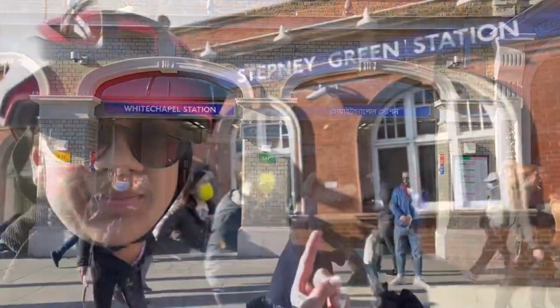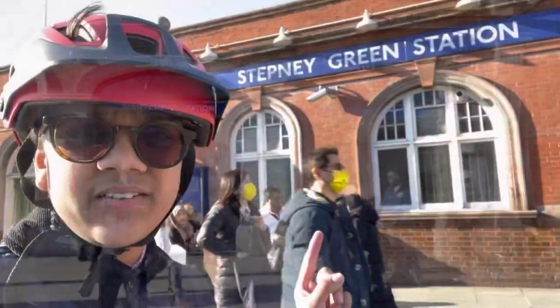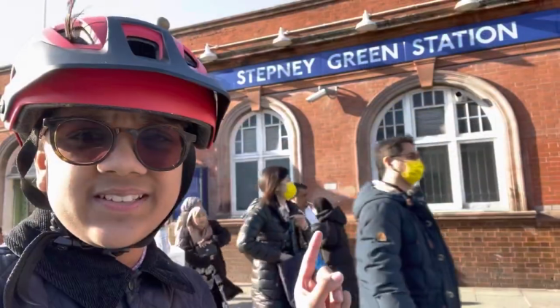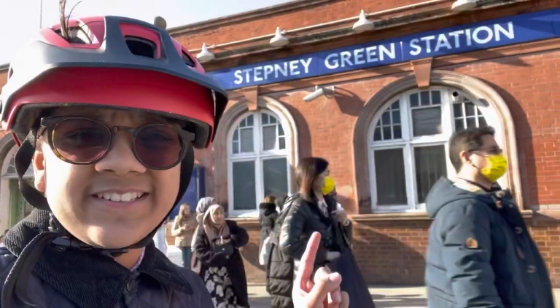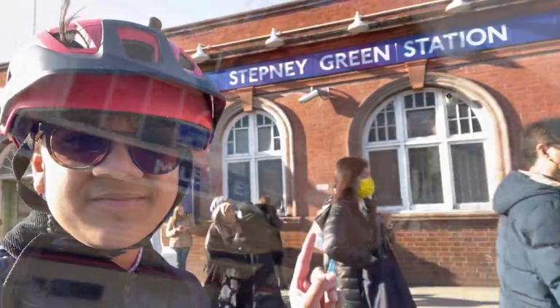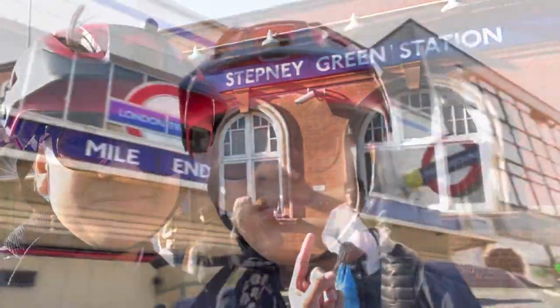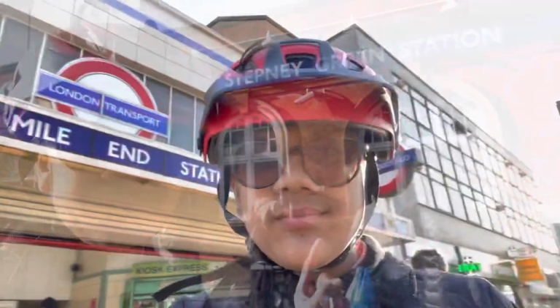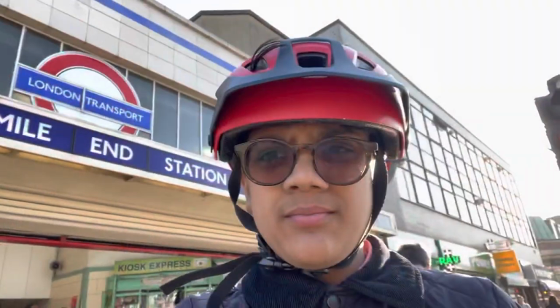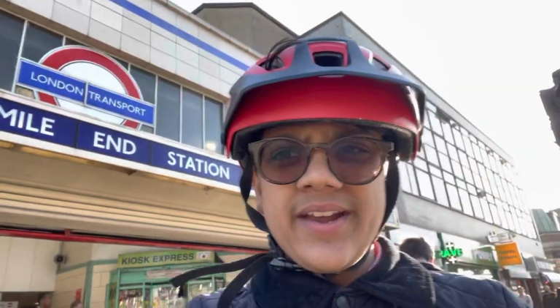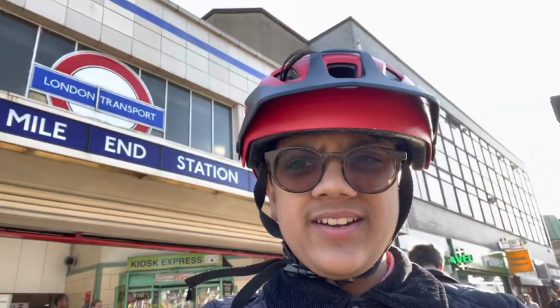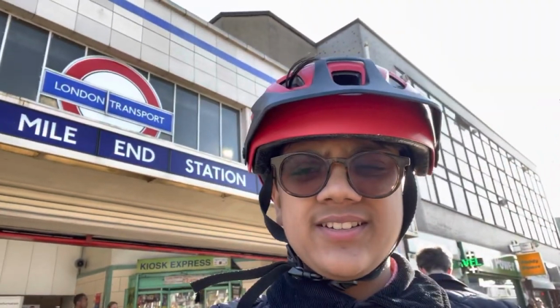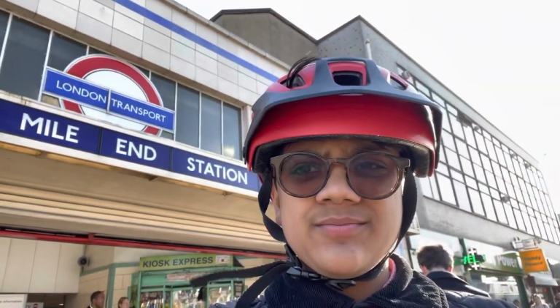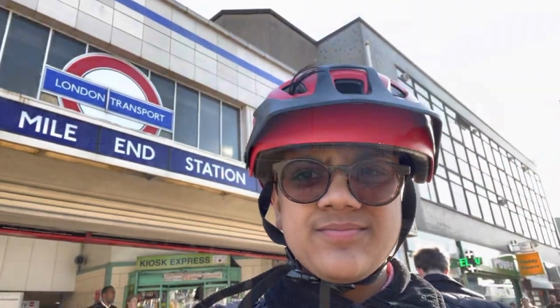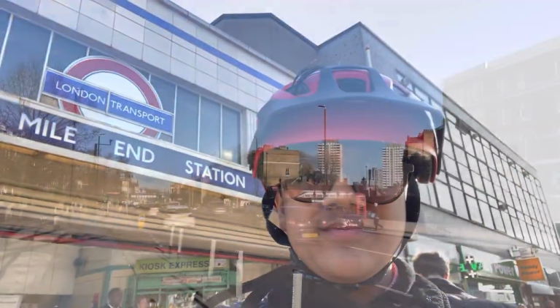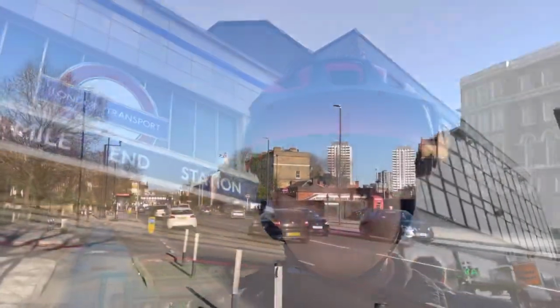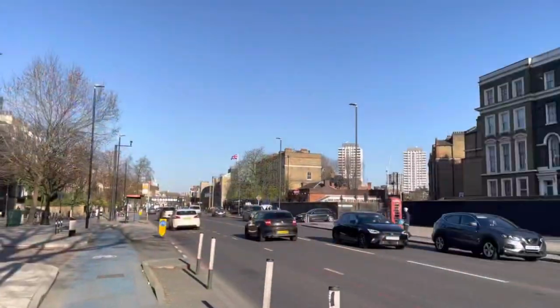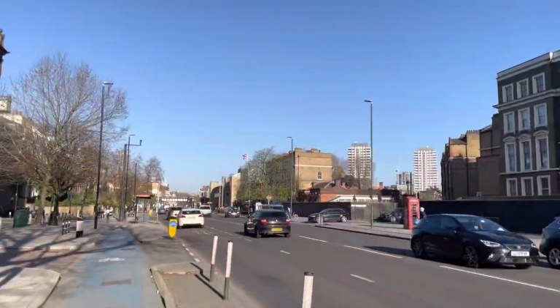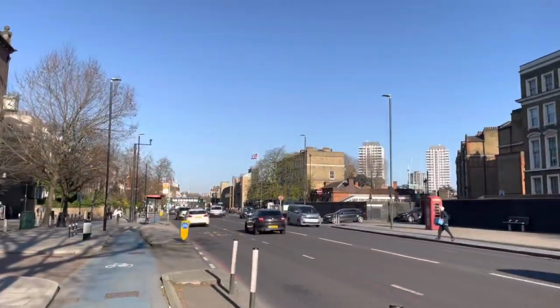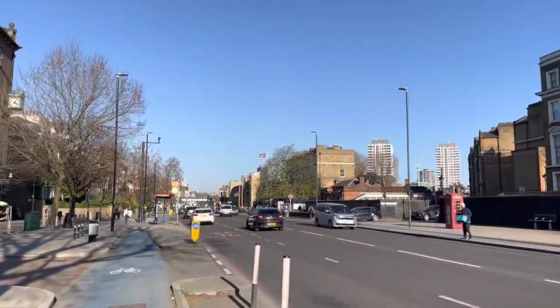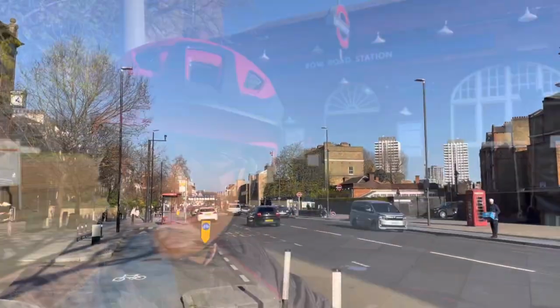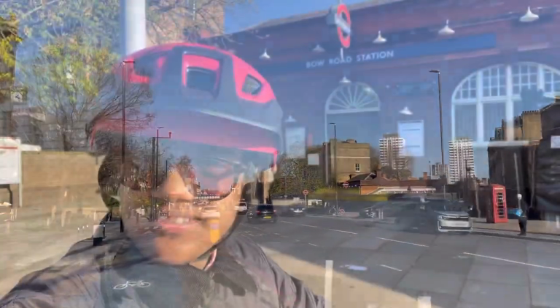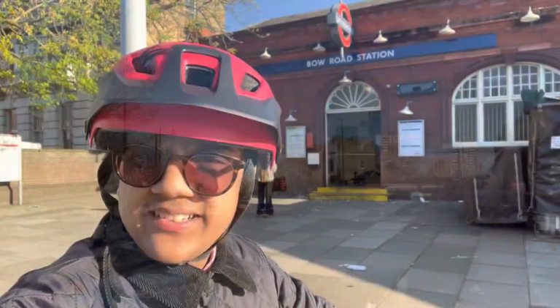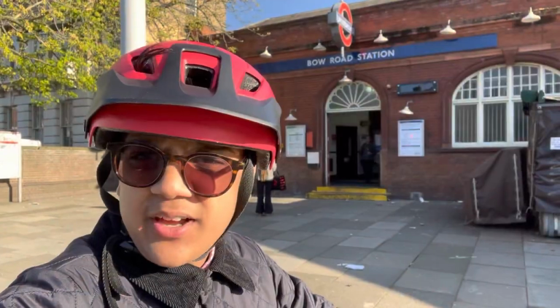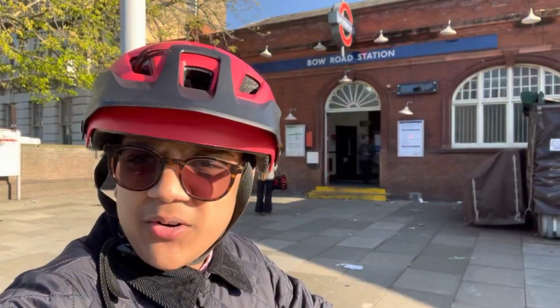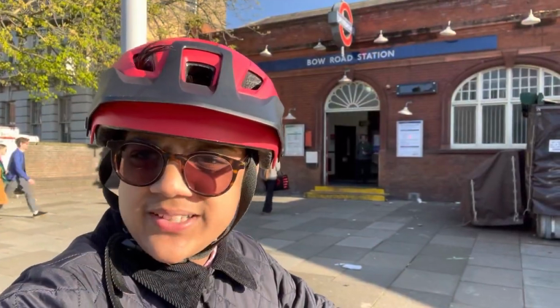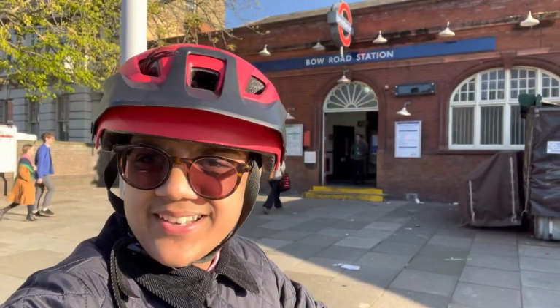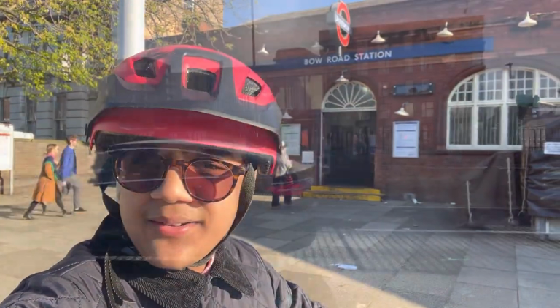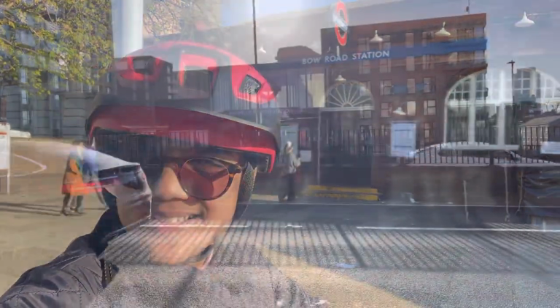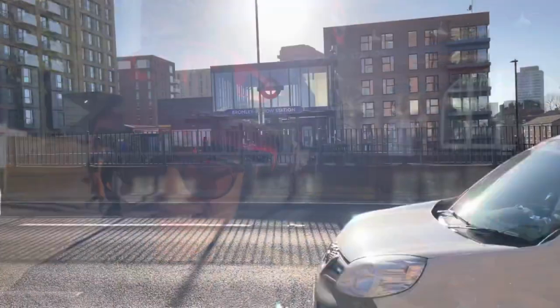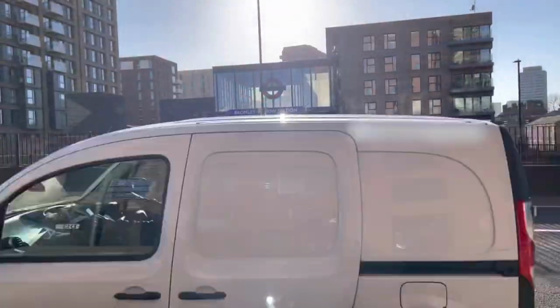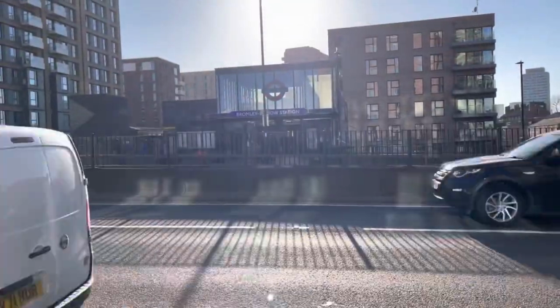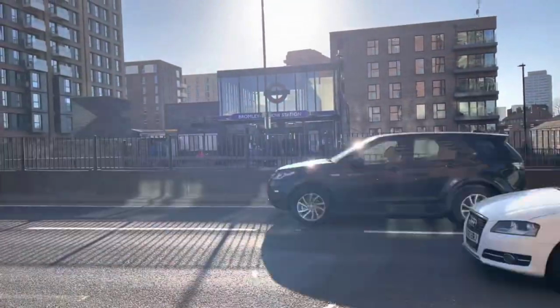Stepney Green Station. Mile End. Just reached Bow Road Station now — across the road we have Bromley-by-Bow.